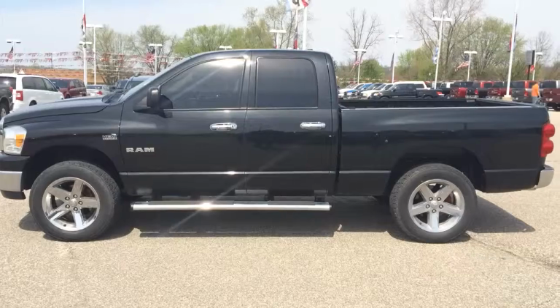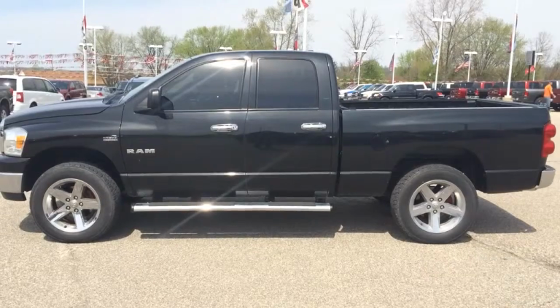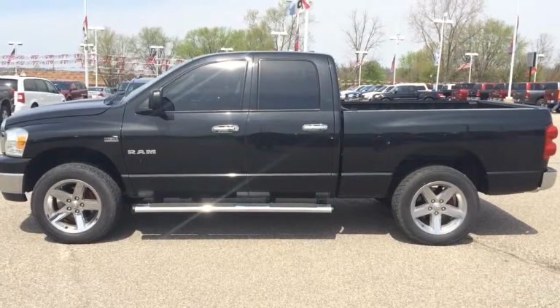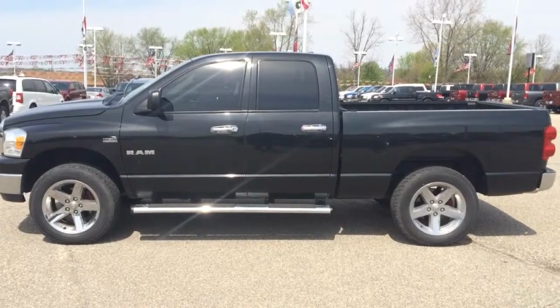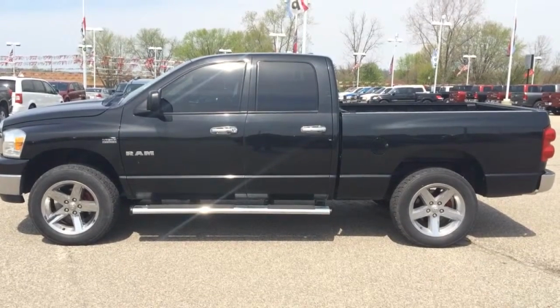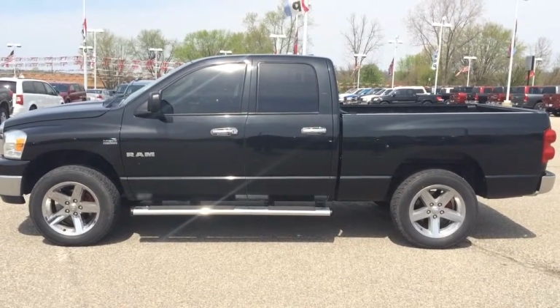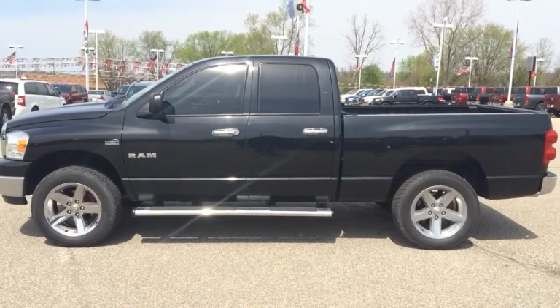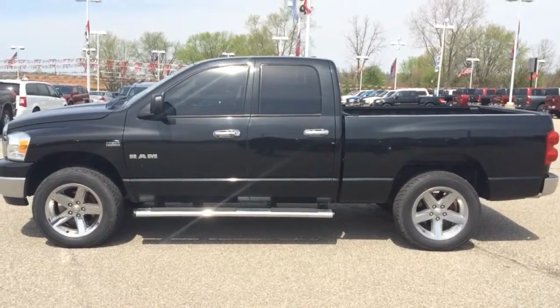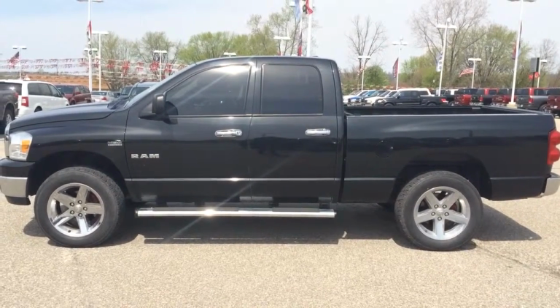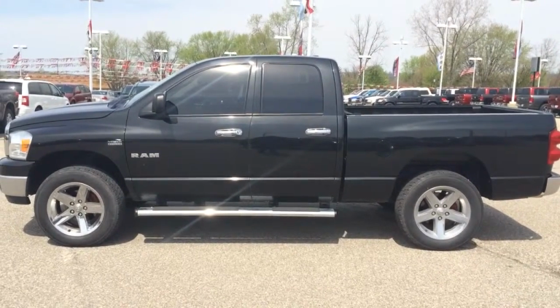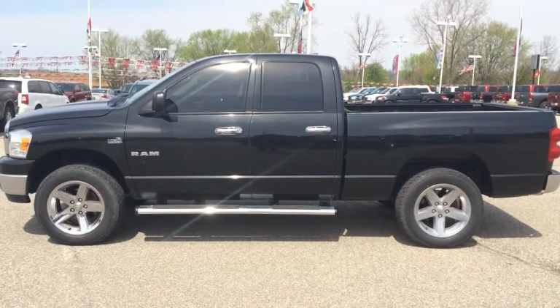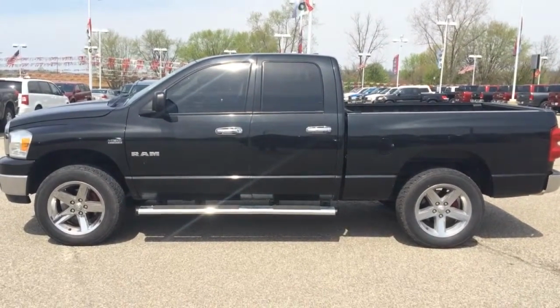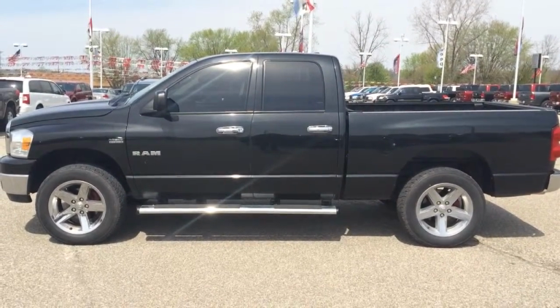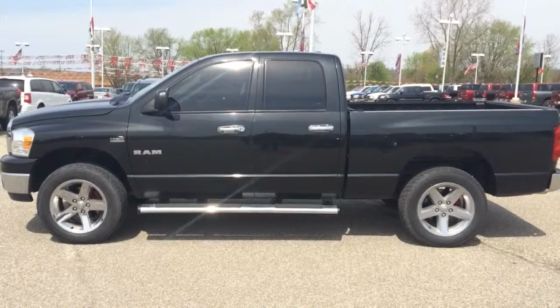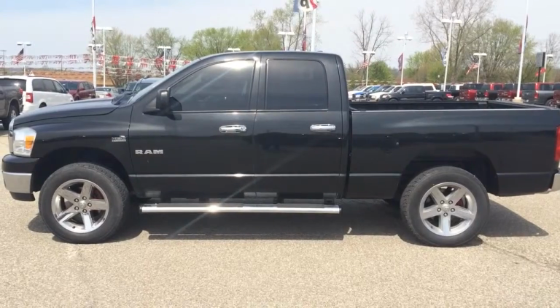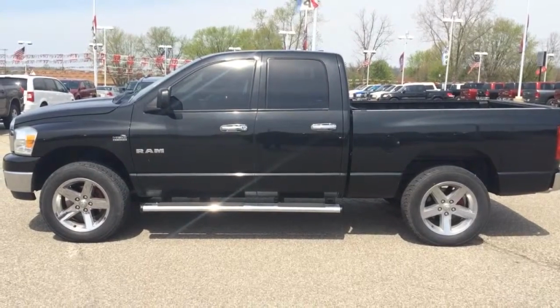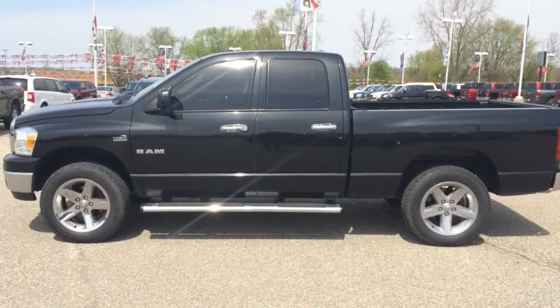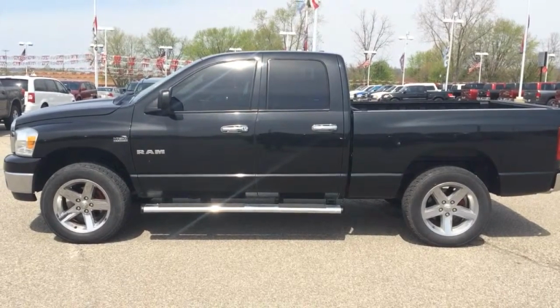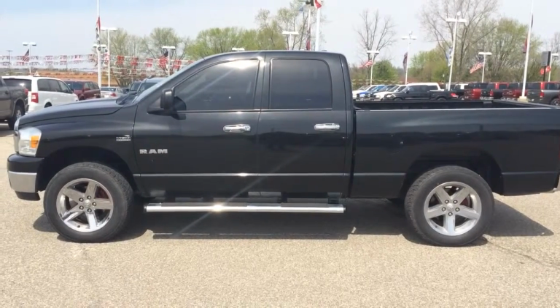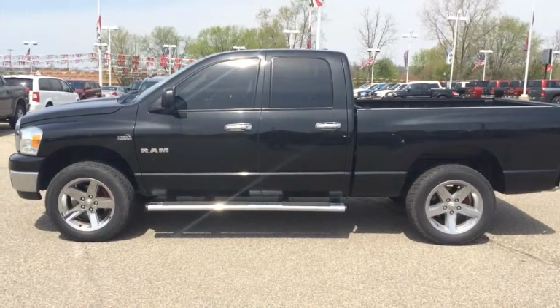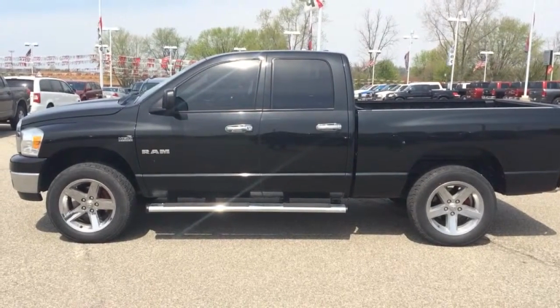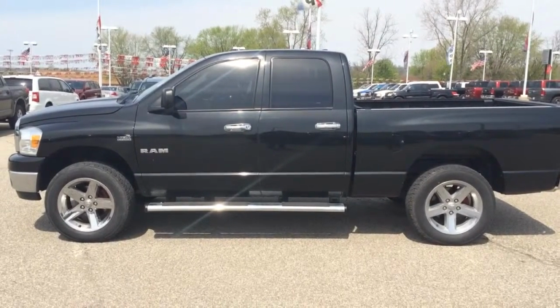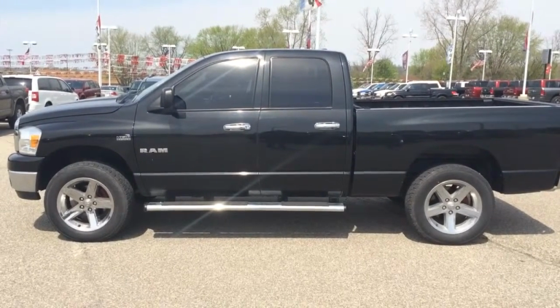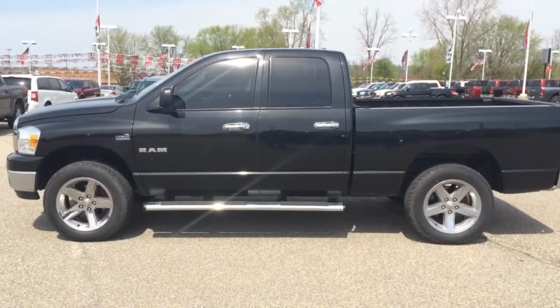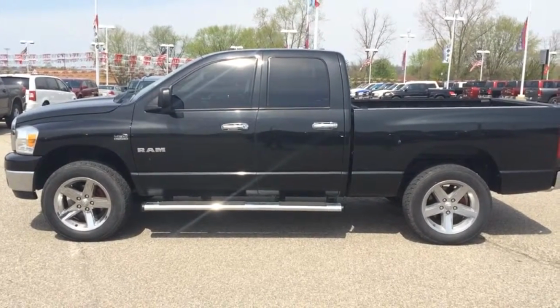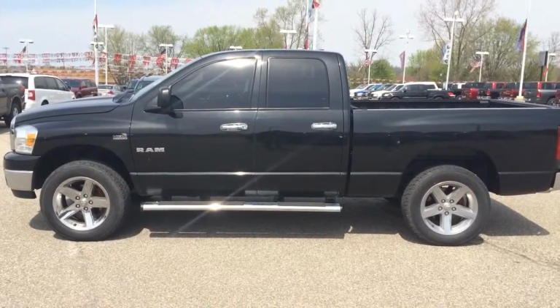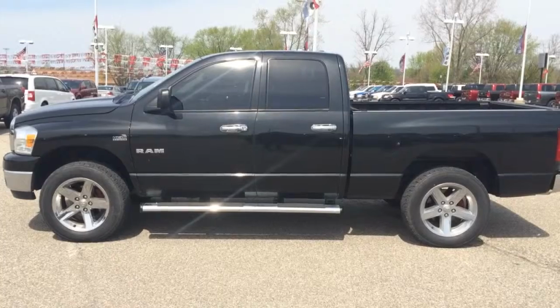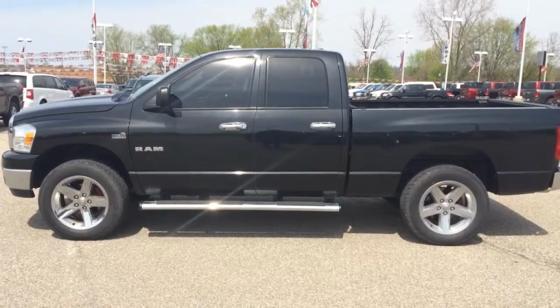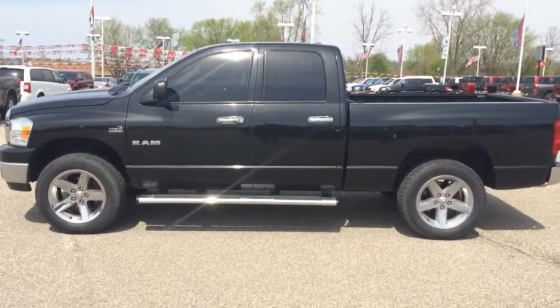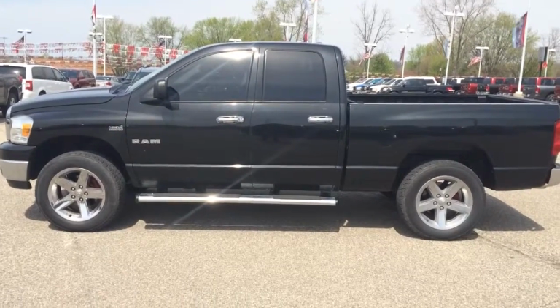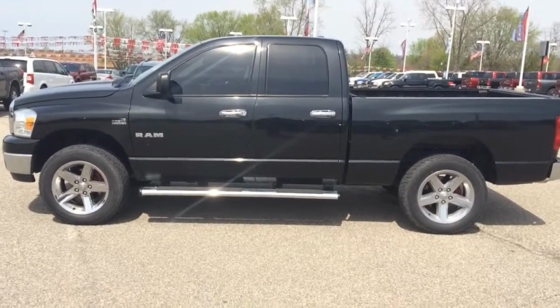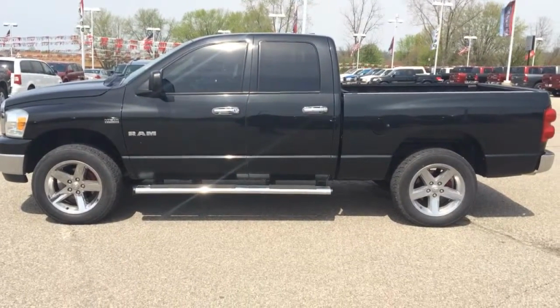Hi Michael, Ryan Neely here at Community Chrysler. Just got done driving the 2008 Ram you inquired about on our website. Thanks again for remembering me from last time we spoke here — I guess it's been about 12, 14 years ago.